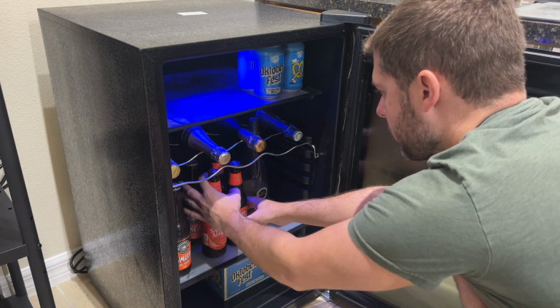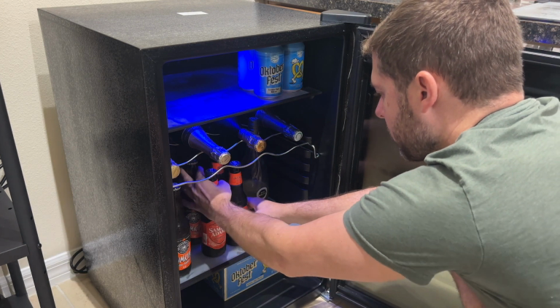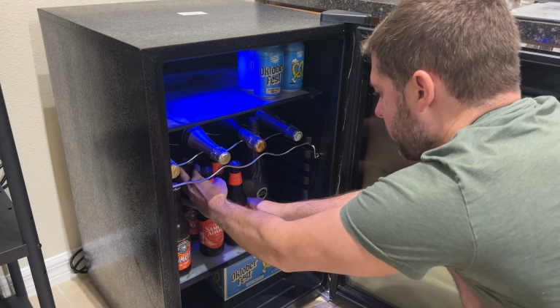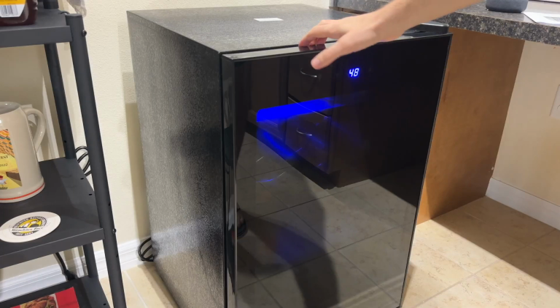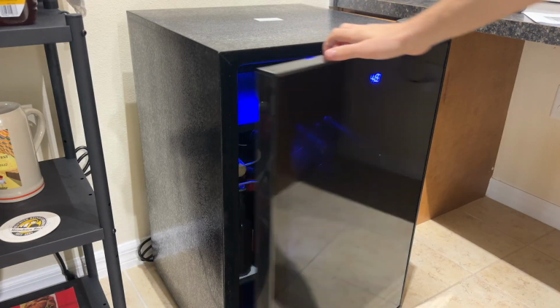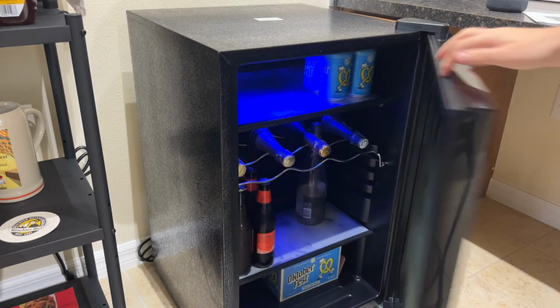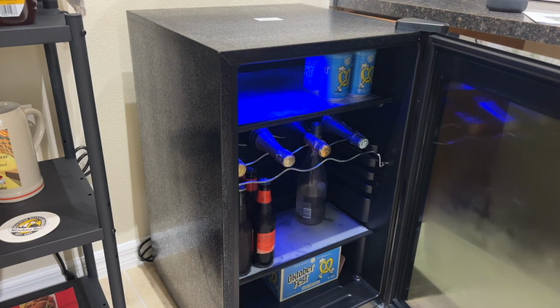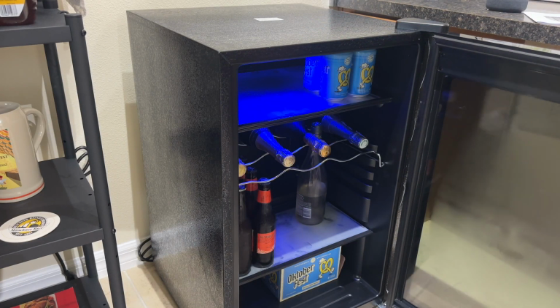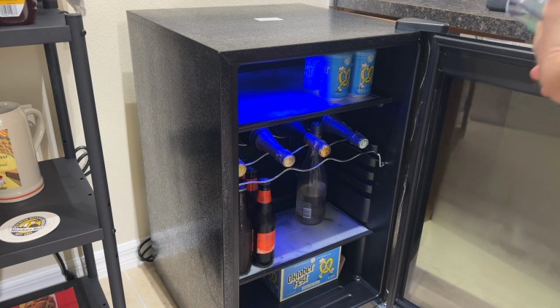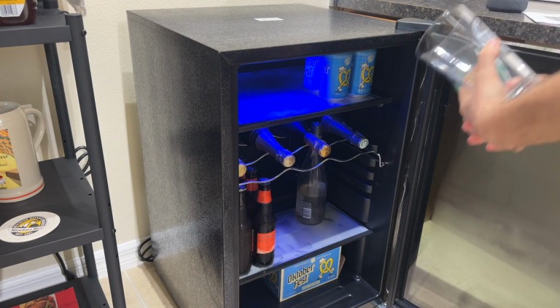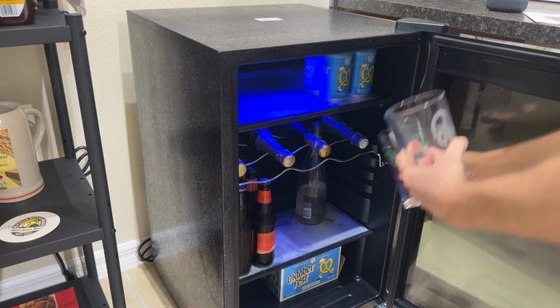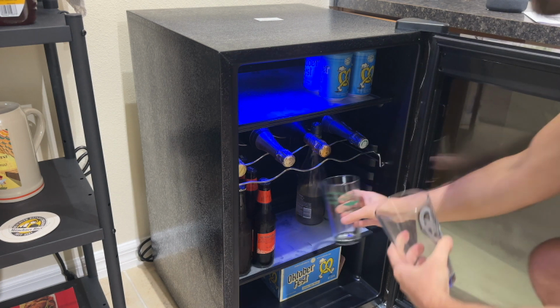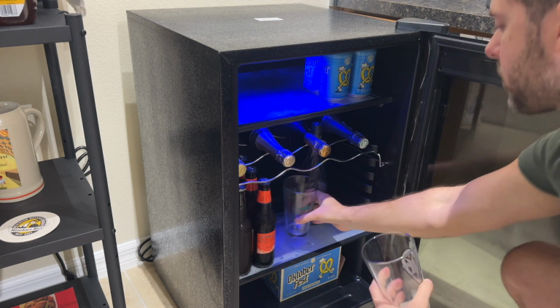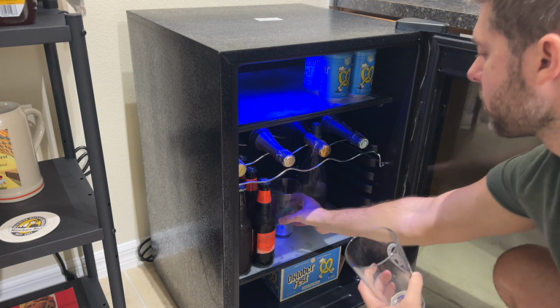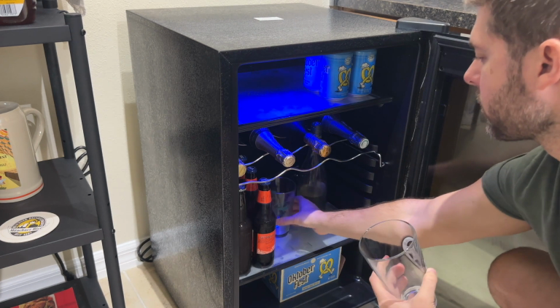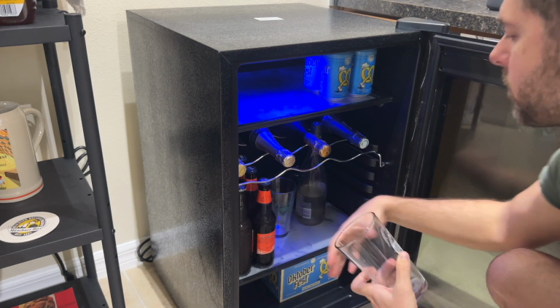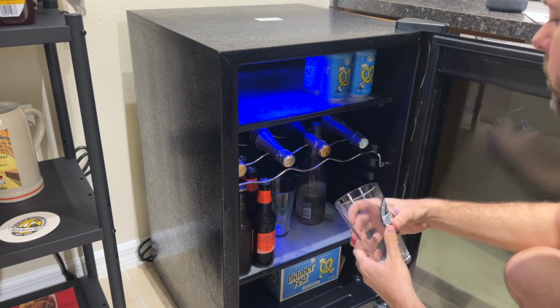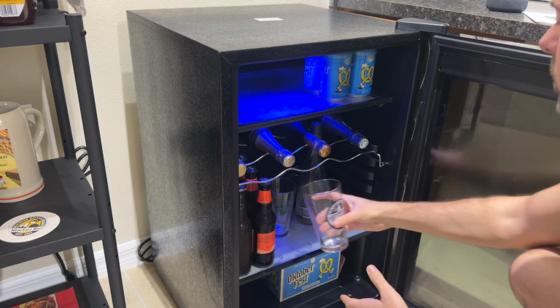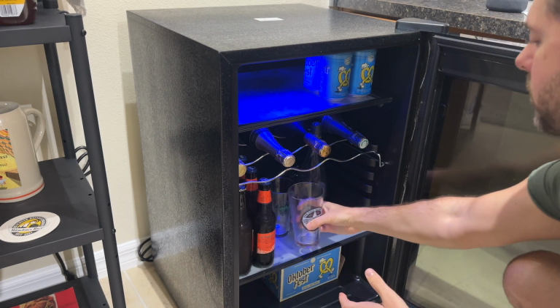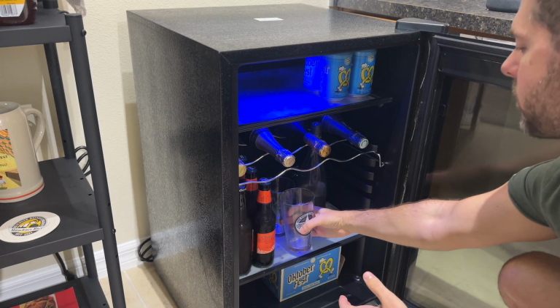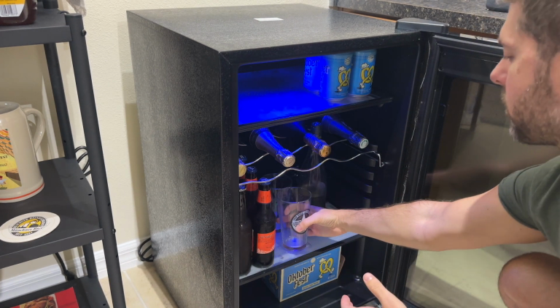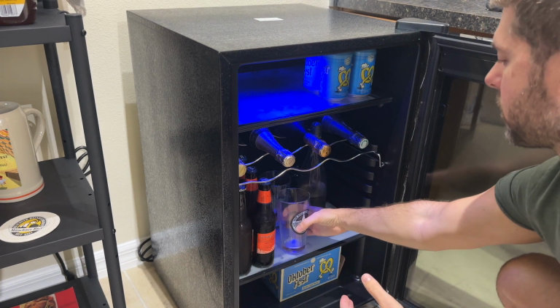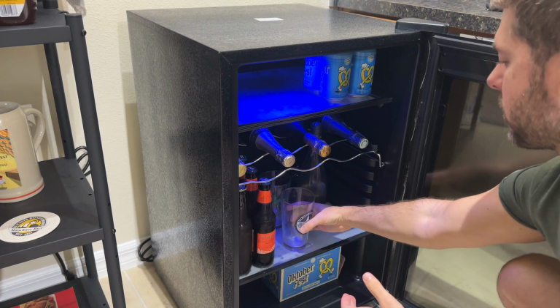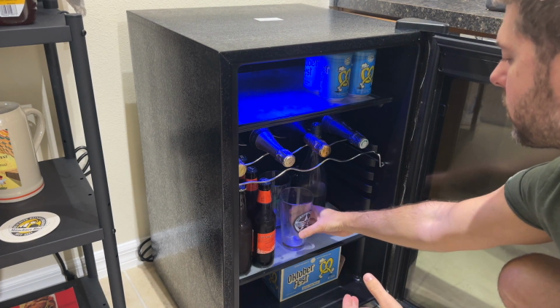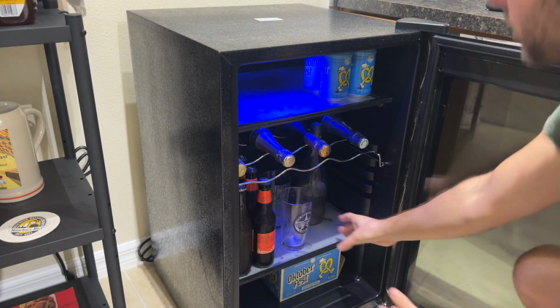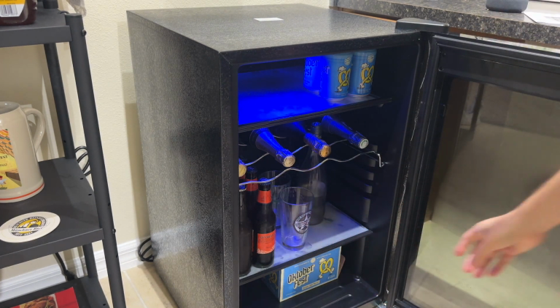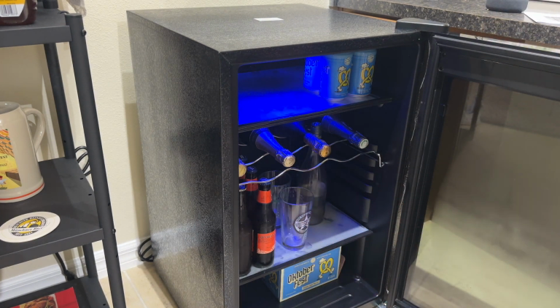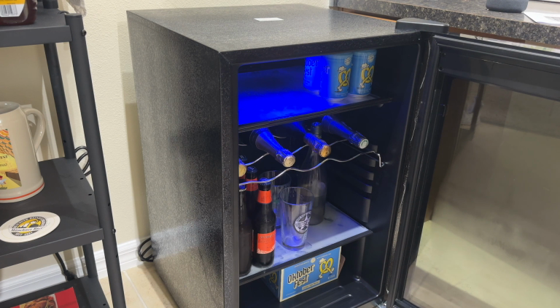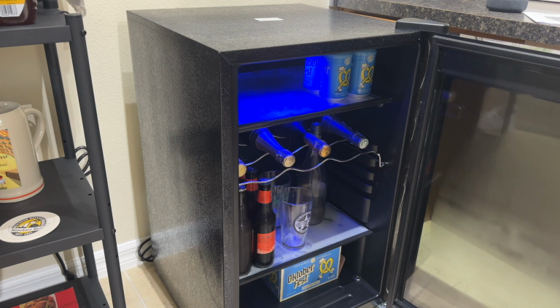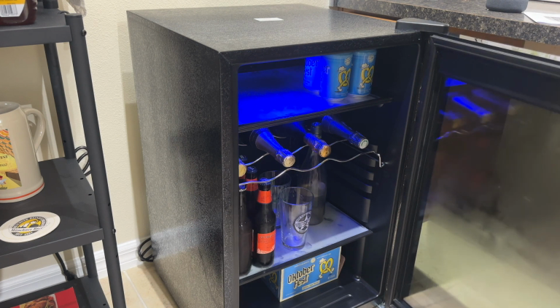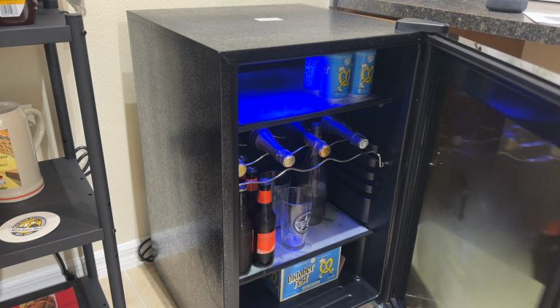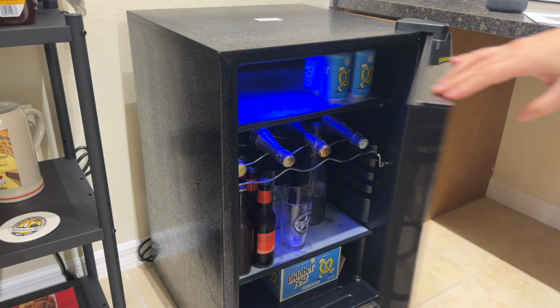And of course, can't forget the chilled glasses. Those are especially handy to put in there if you're someone who likes their drinks chilled like I do. And since we are talking about chilled, let's talk about the temperature.